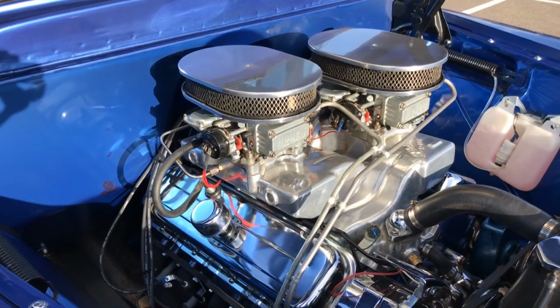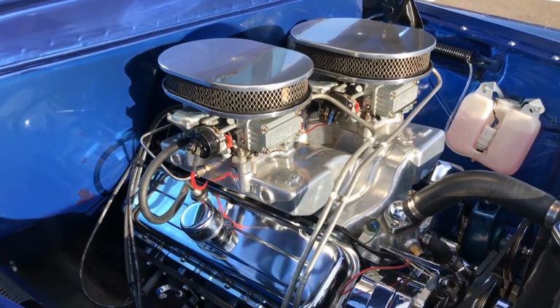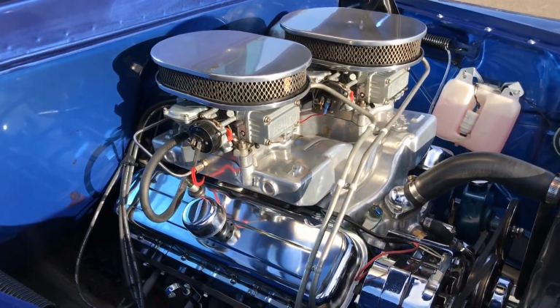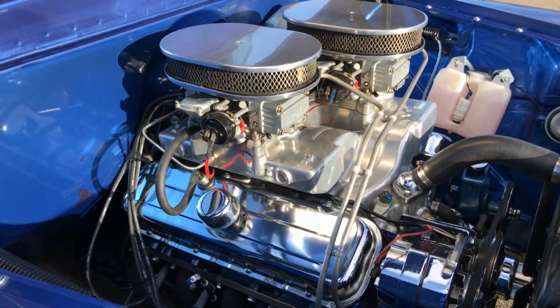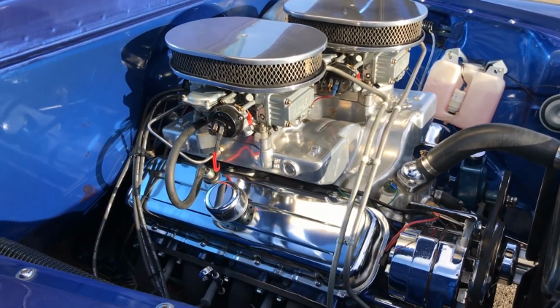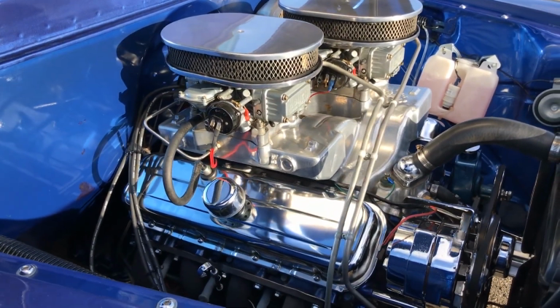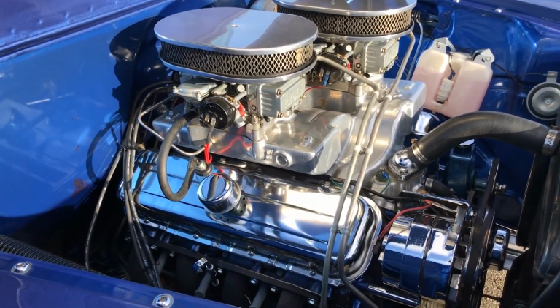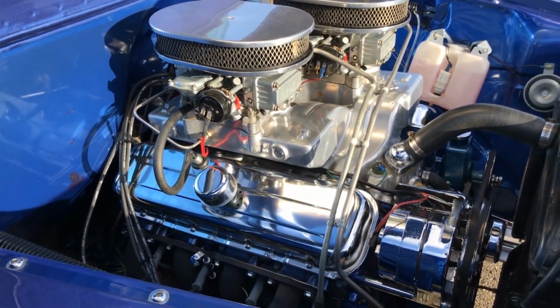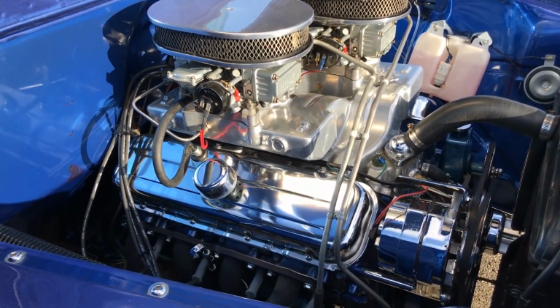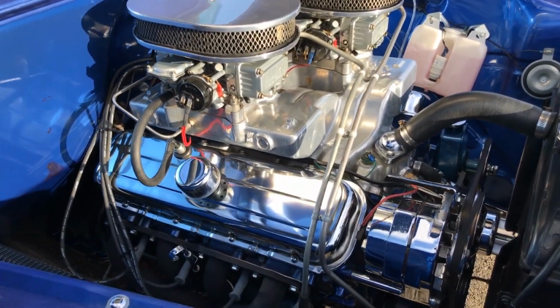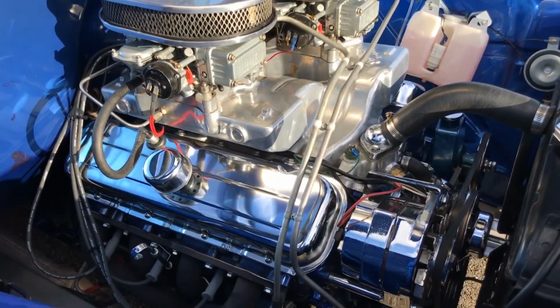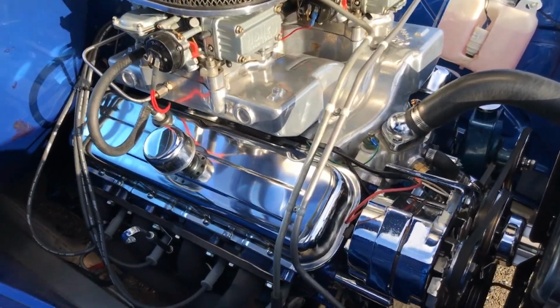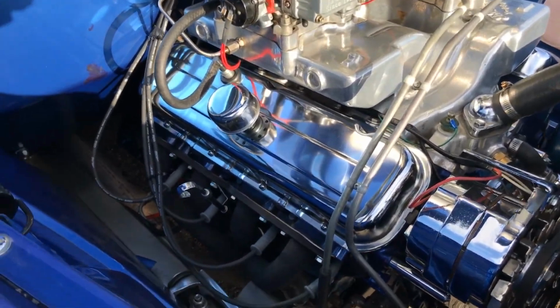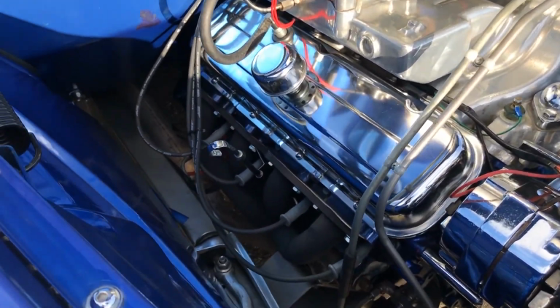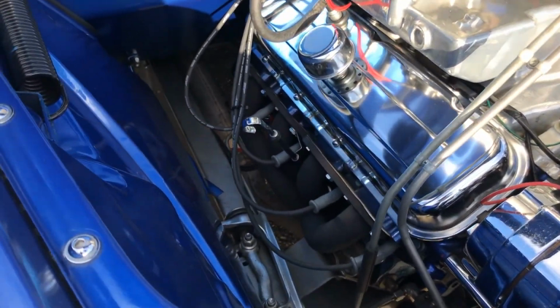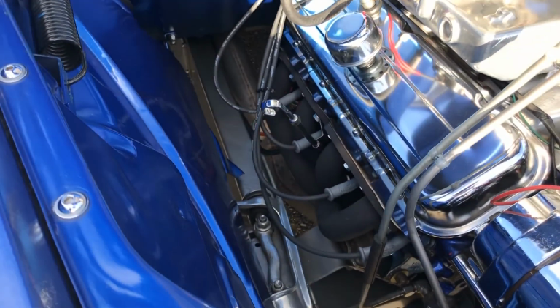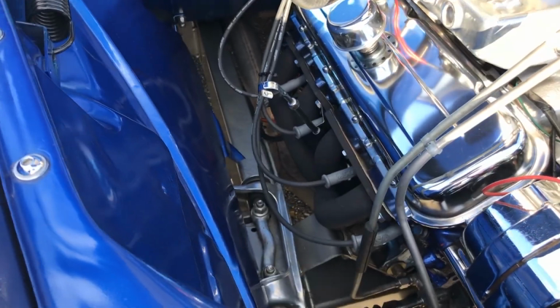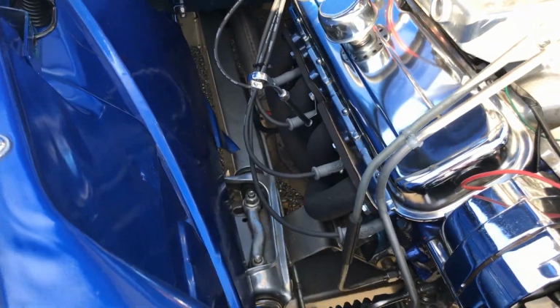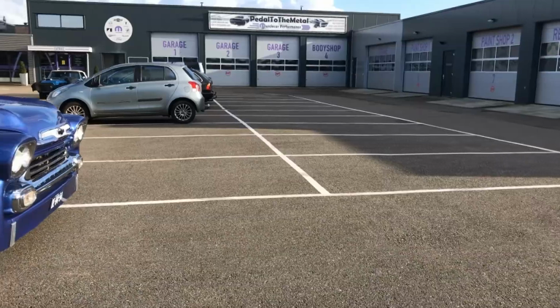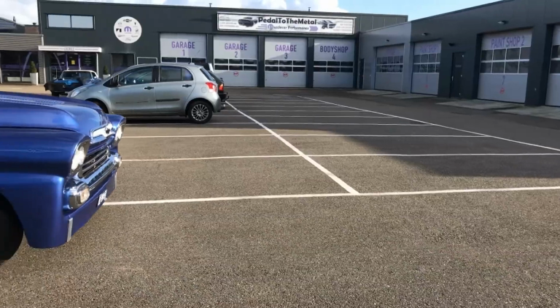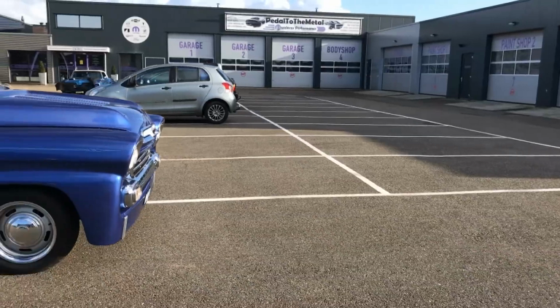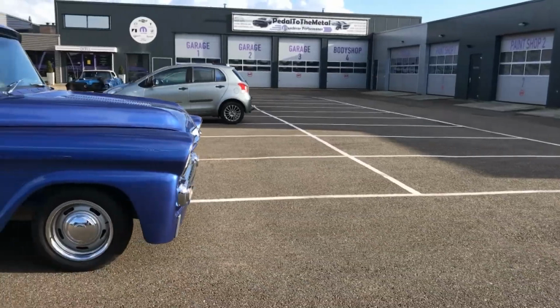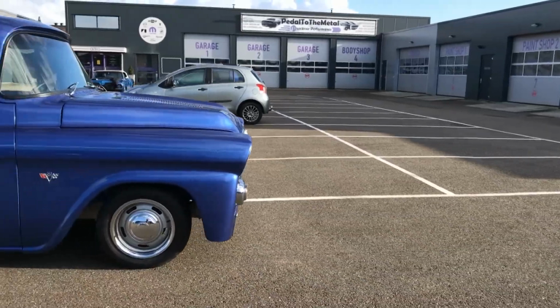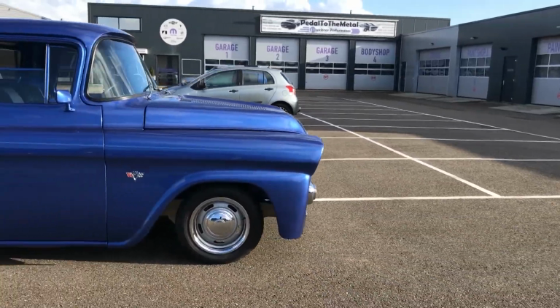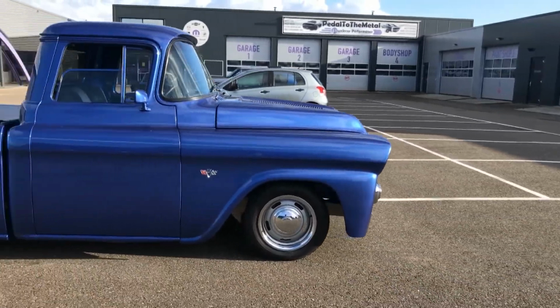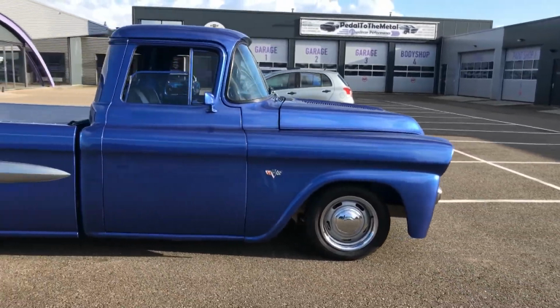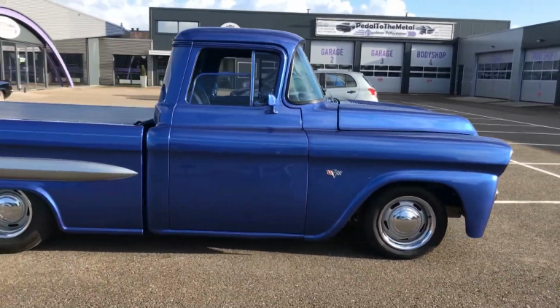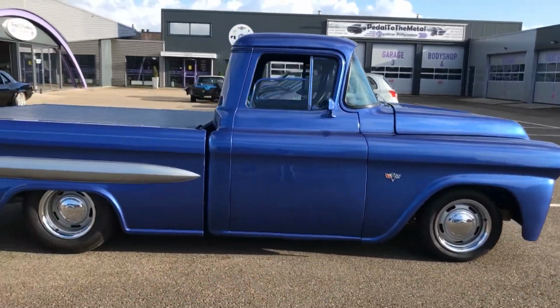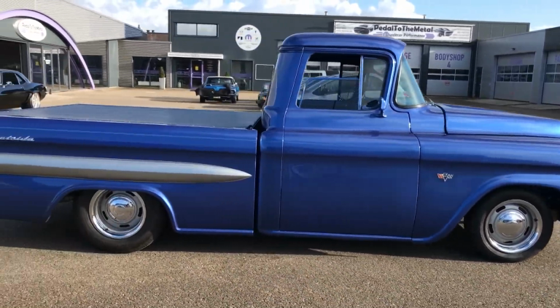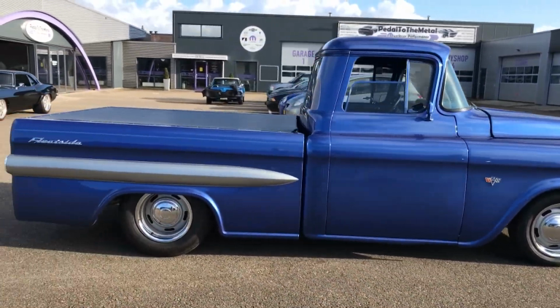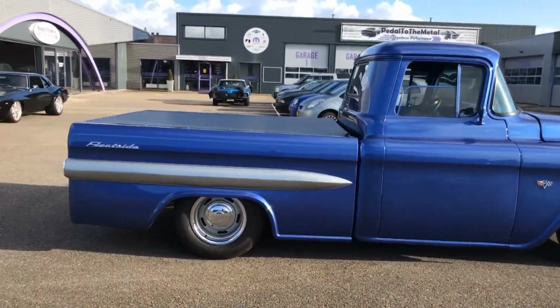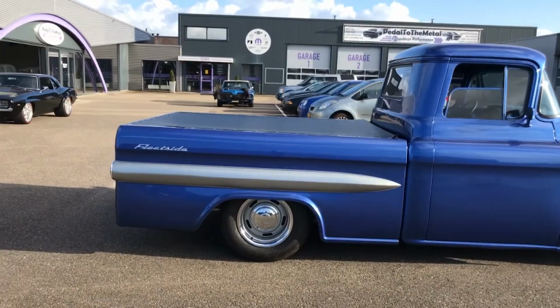But more importantly, this truck also runs and drives great. Really, this truck is ready to be driven for many, many more miles. If you want something special, well, this might be it.